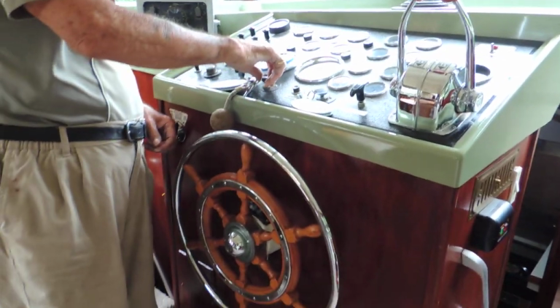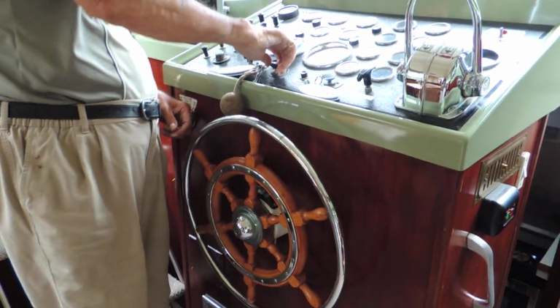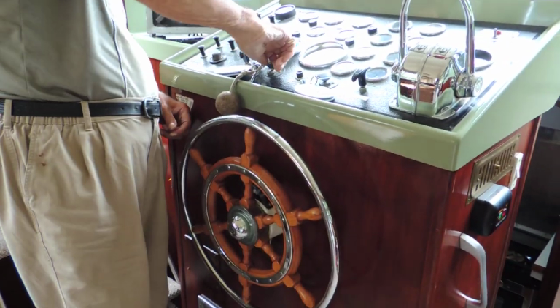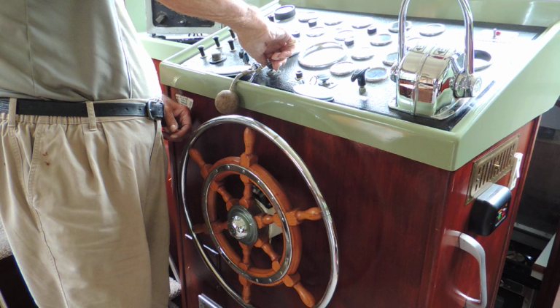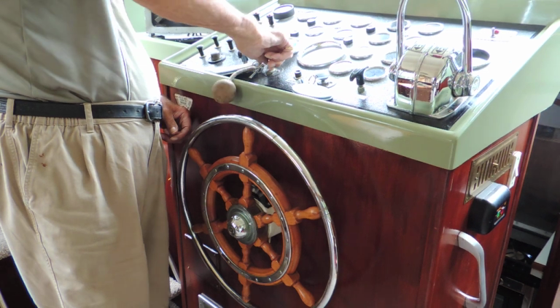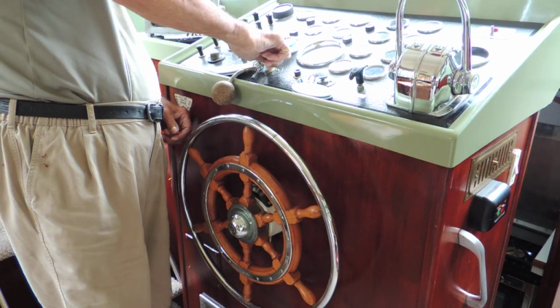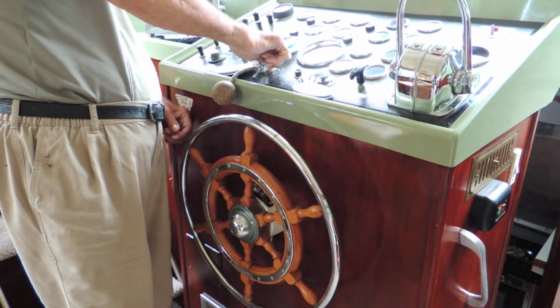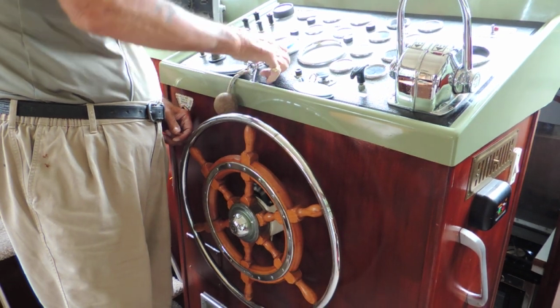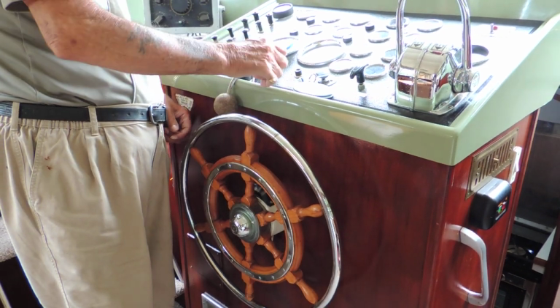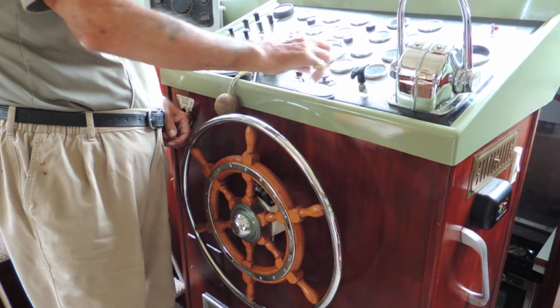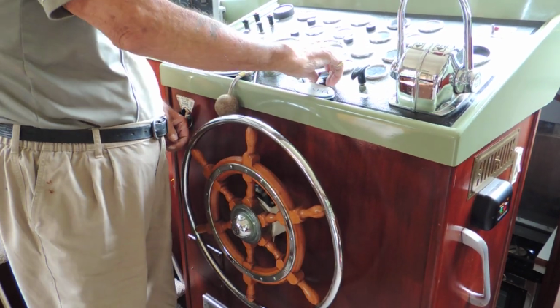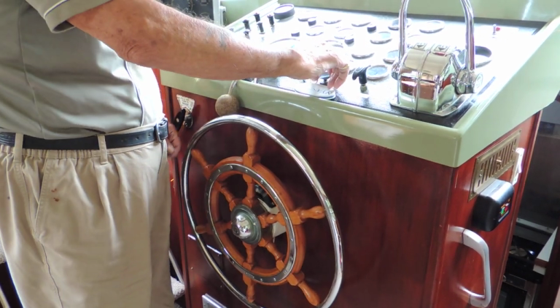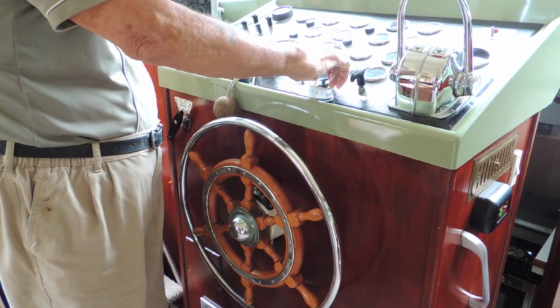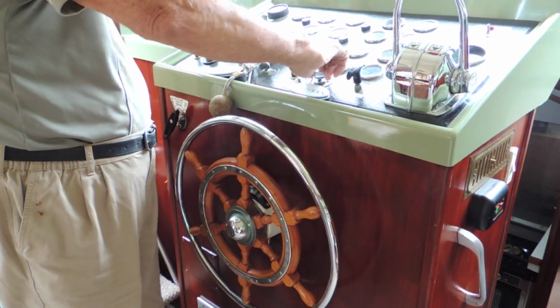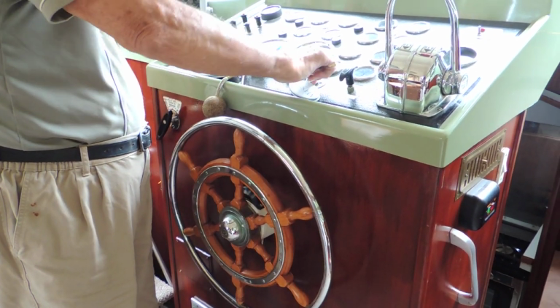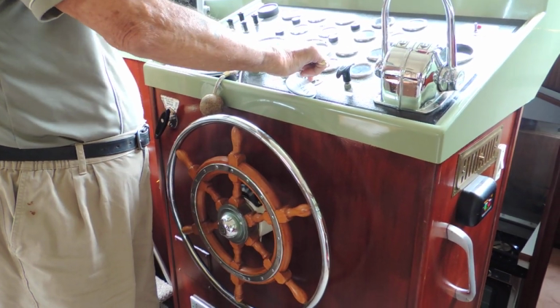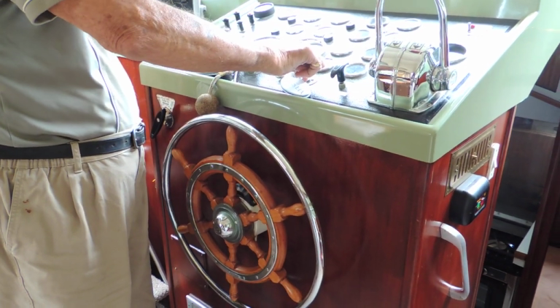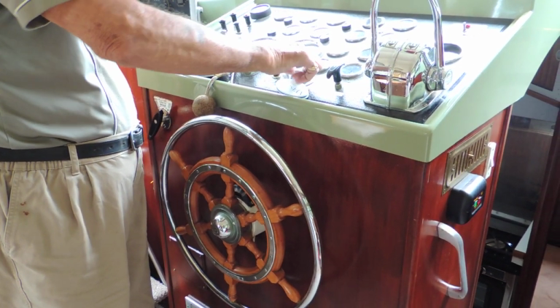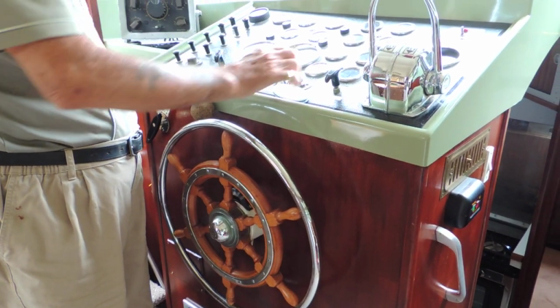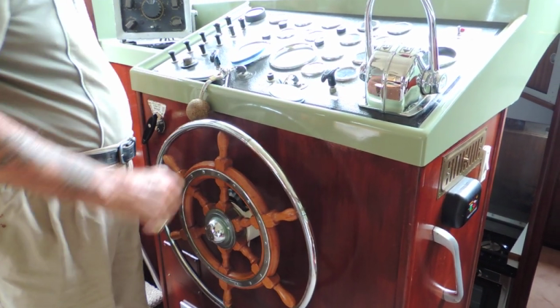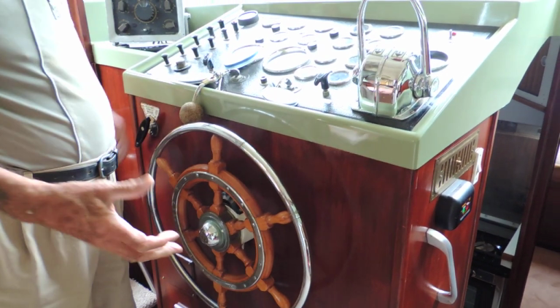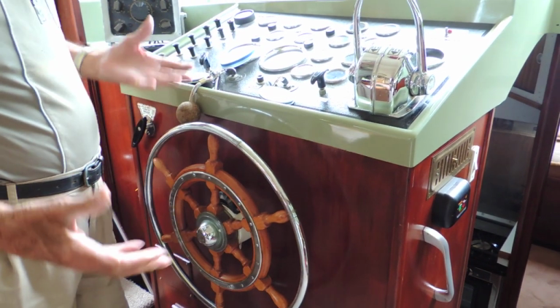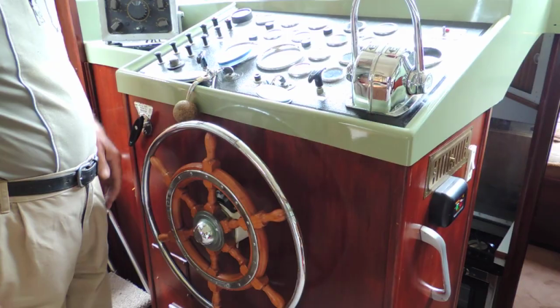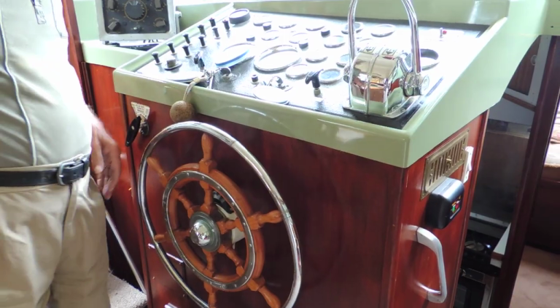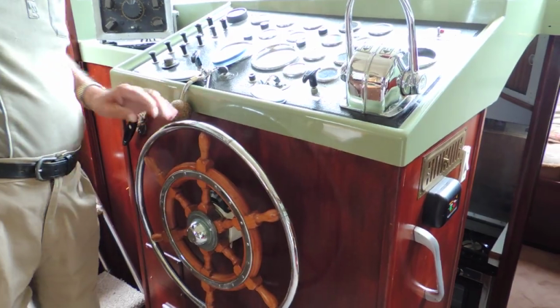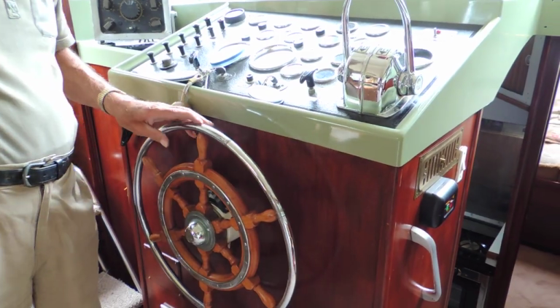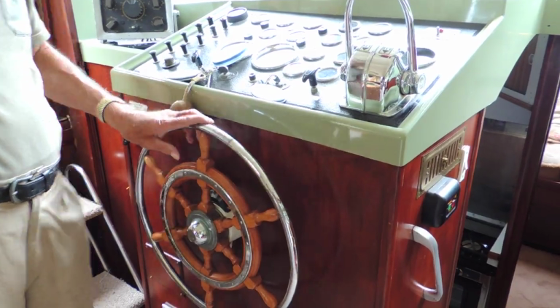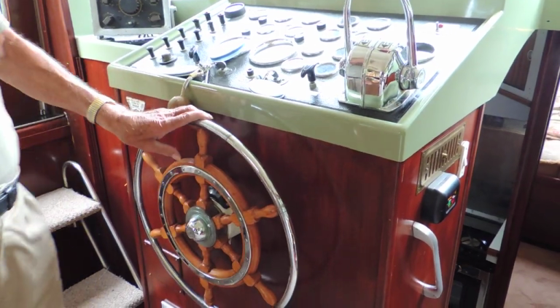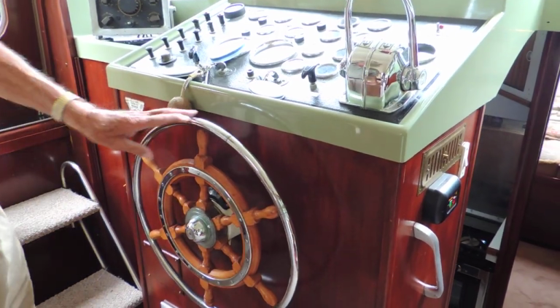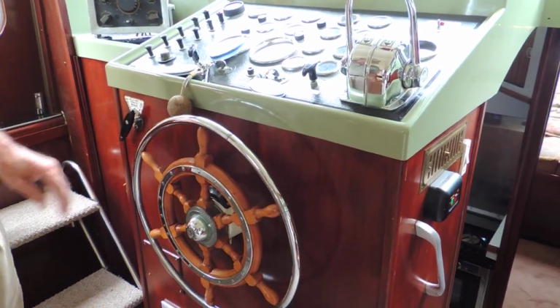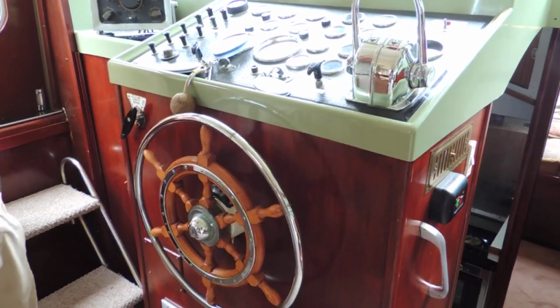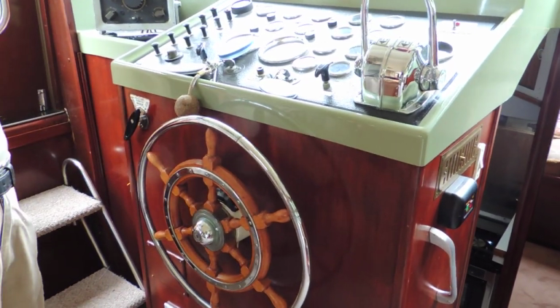Okay, here we go — port side. Lovely, on the button. And starboard, totally on the button. Brilliant.